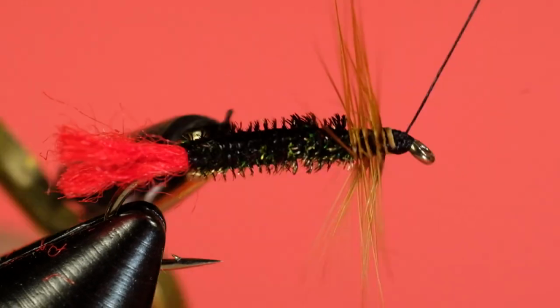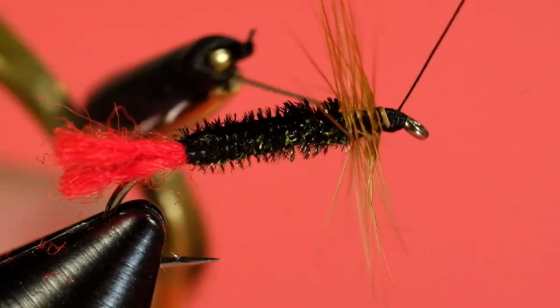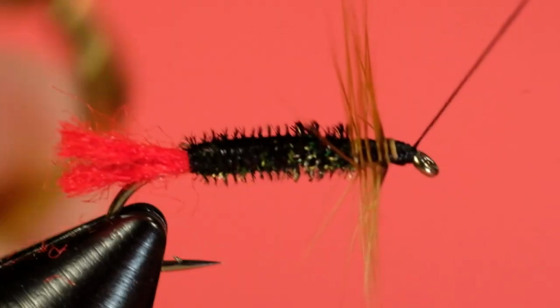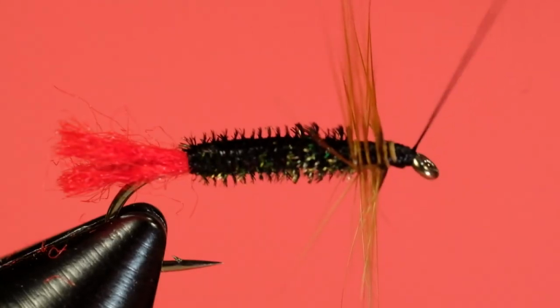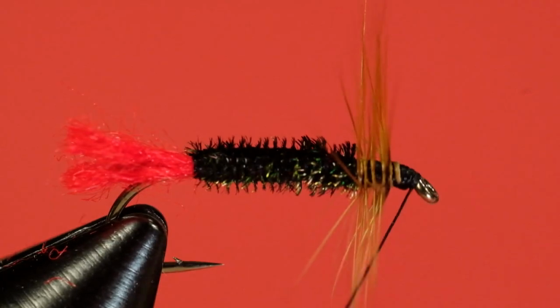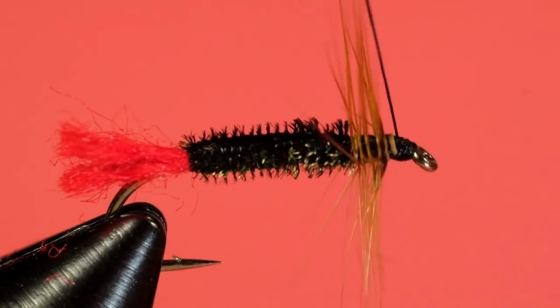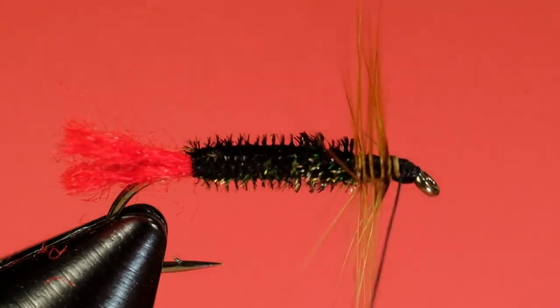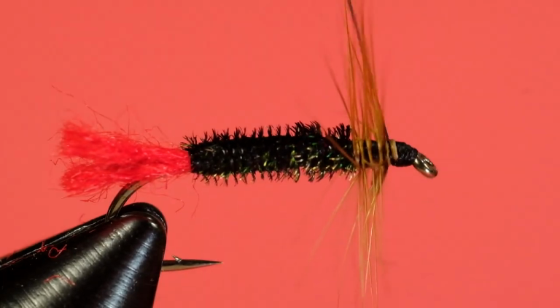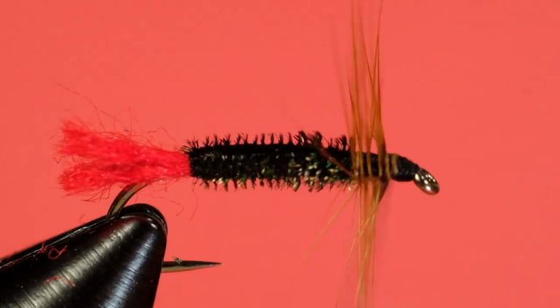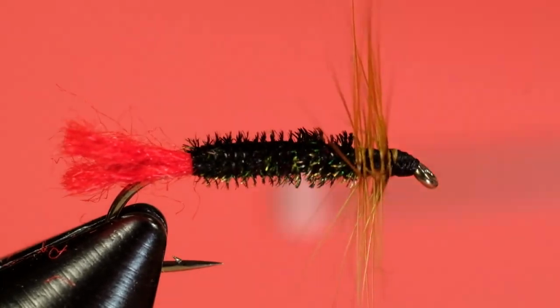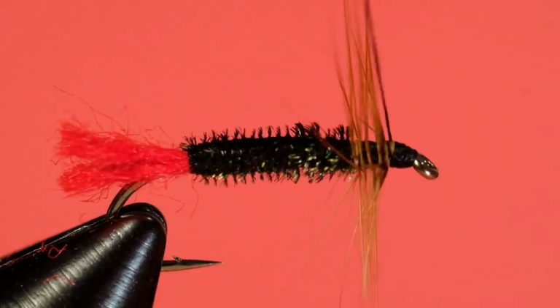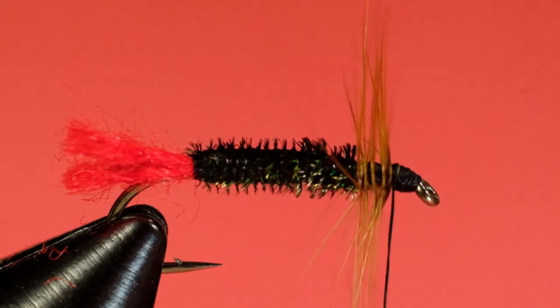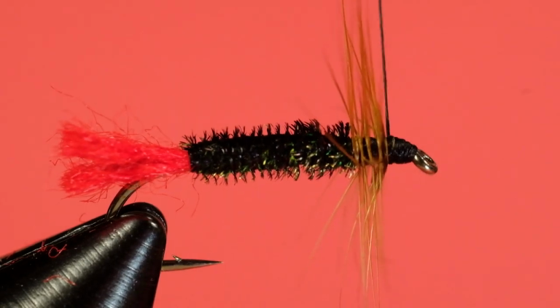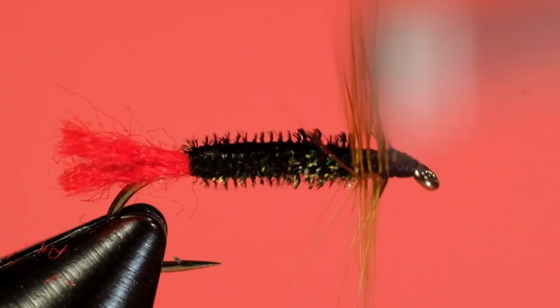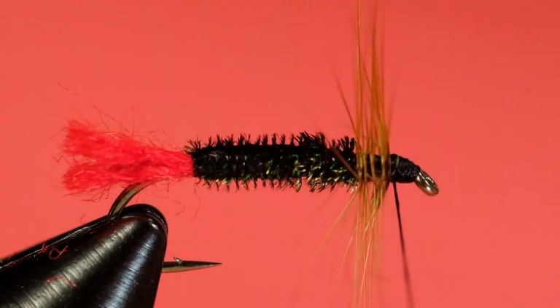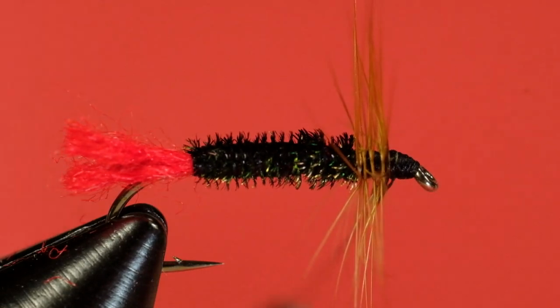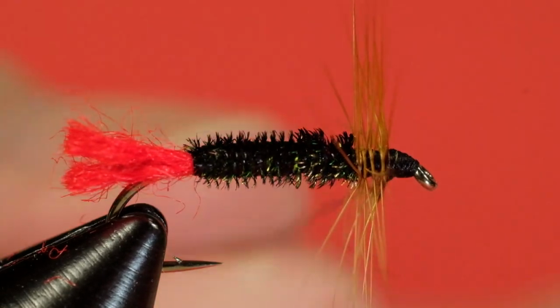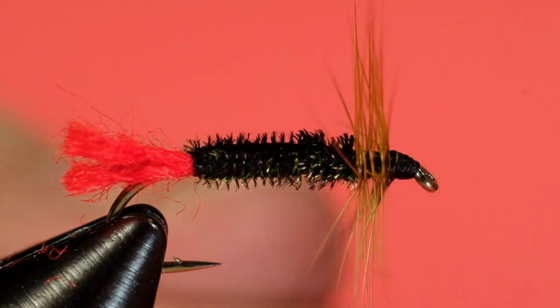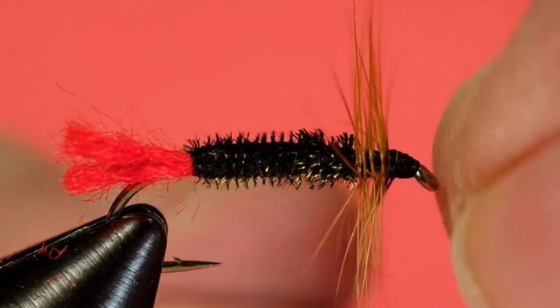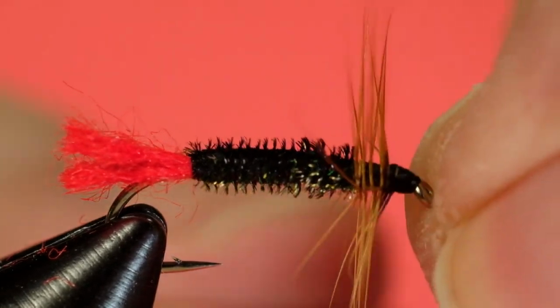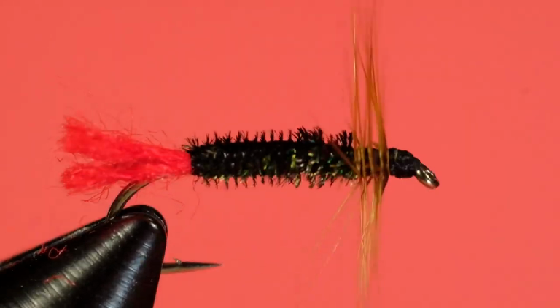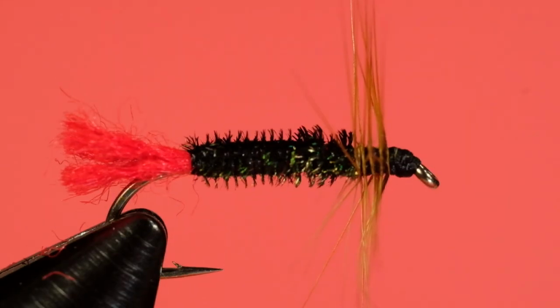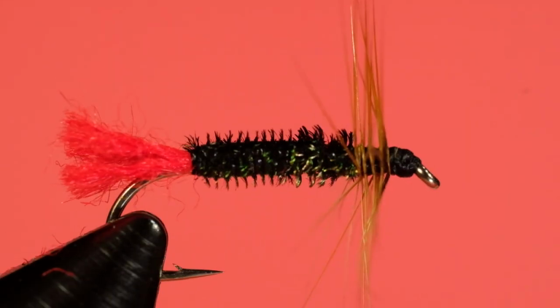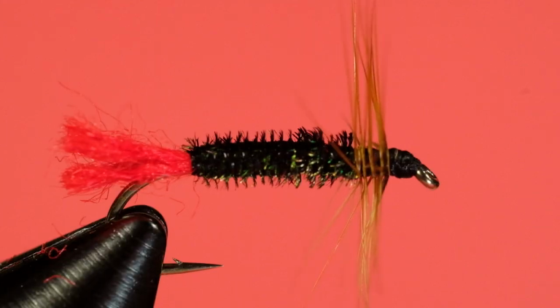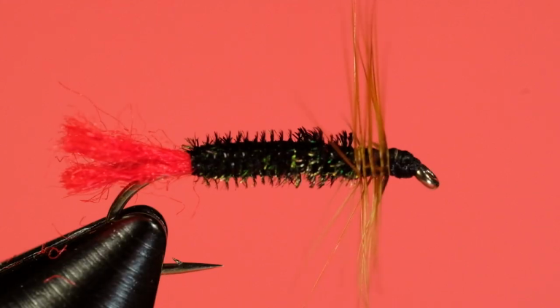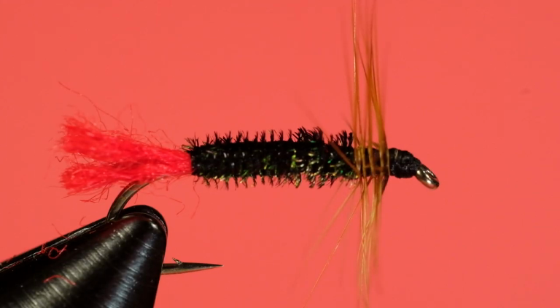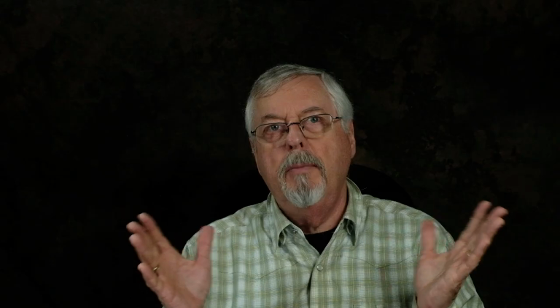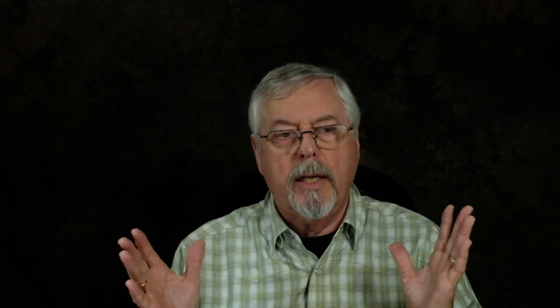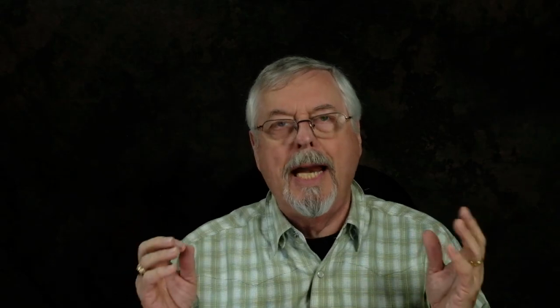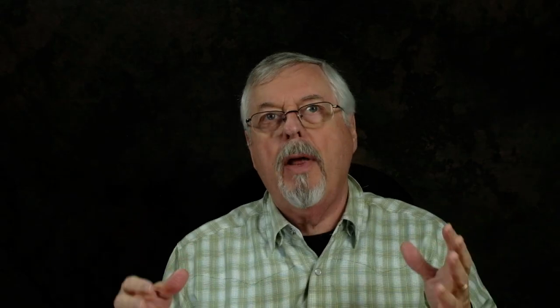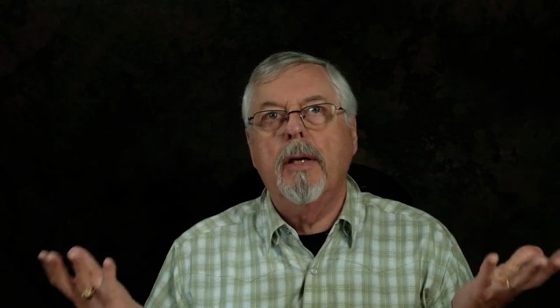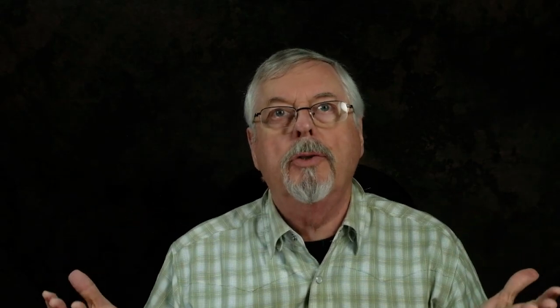With any luck this will break — and there we go, it broke. I'll just finish up the head and now we whip finish. There's our Red Tag, tied more like a damp fly than a true dry.